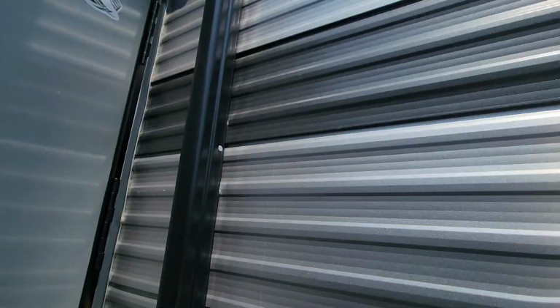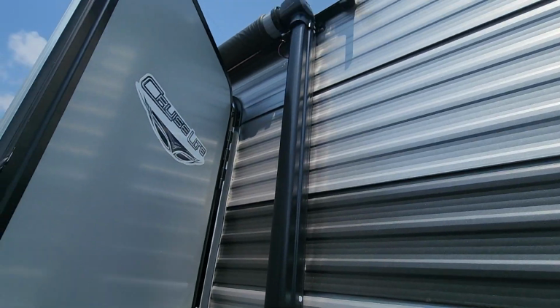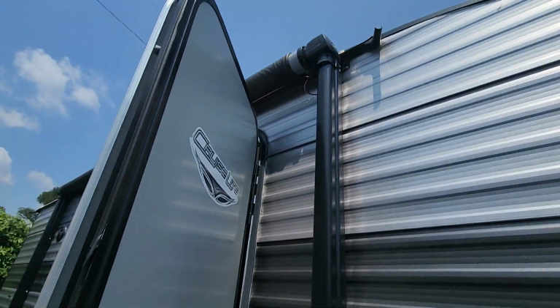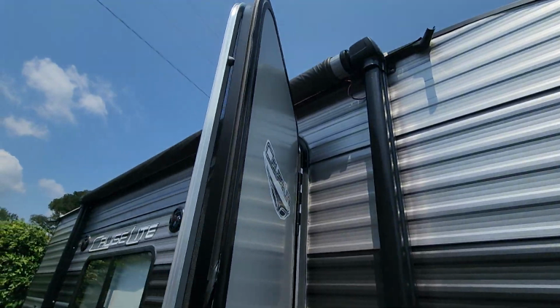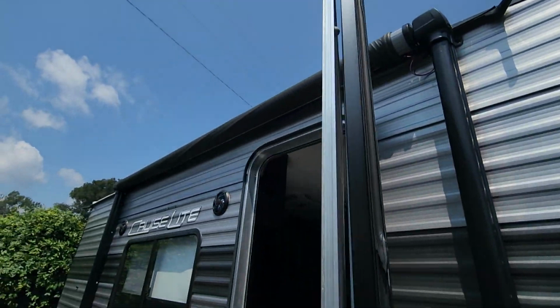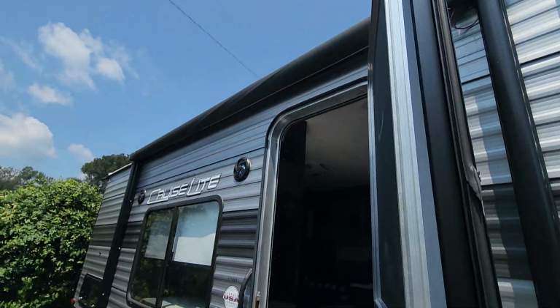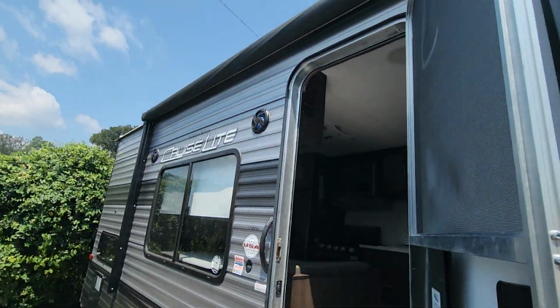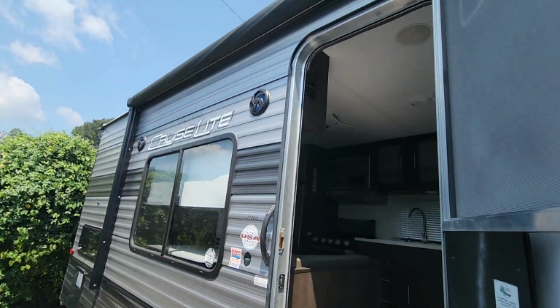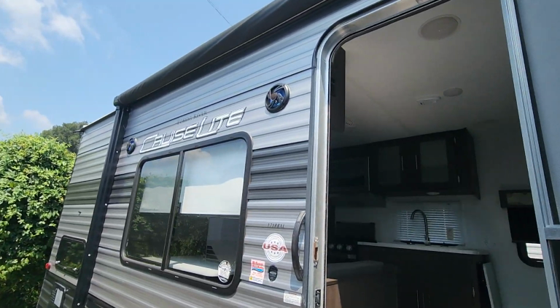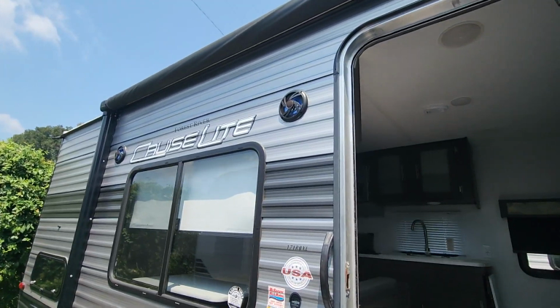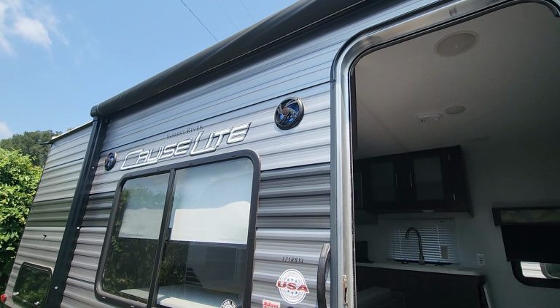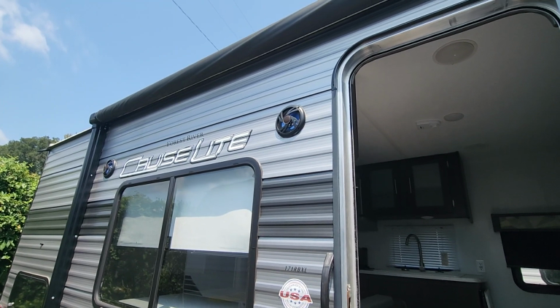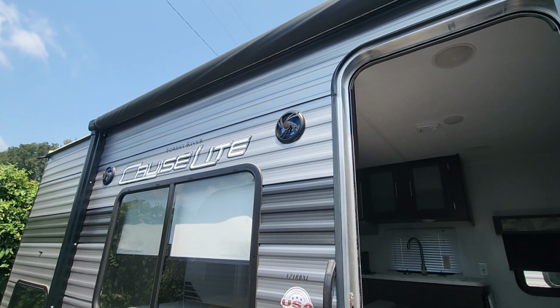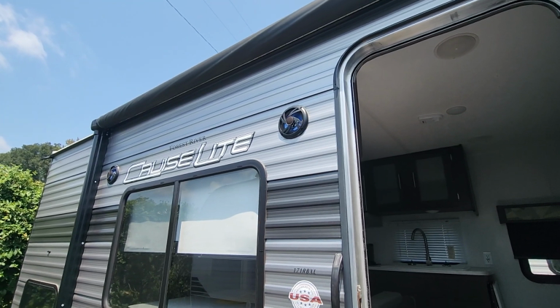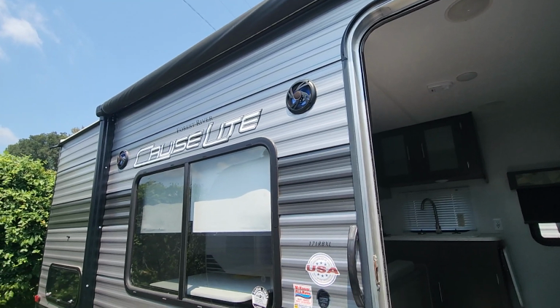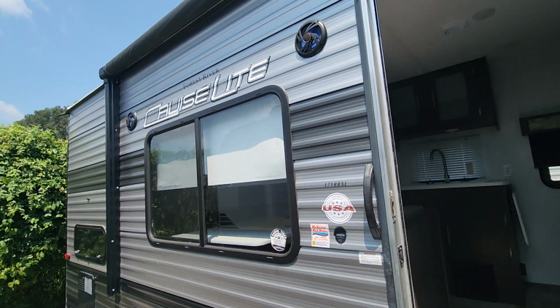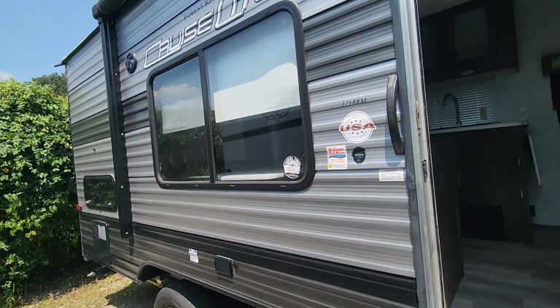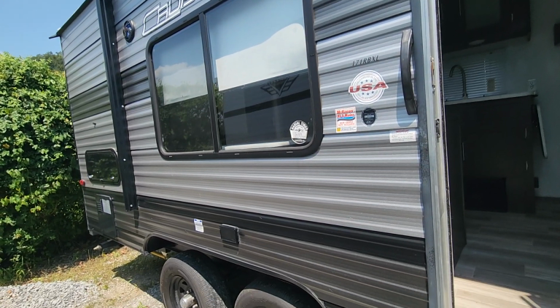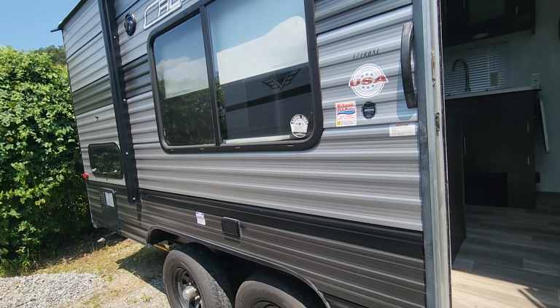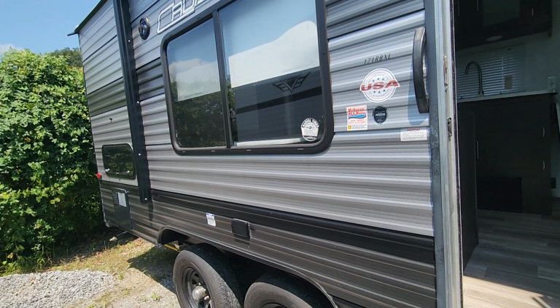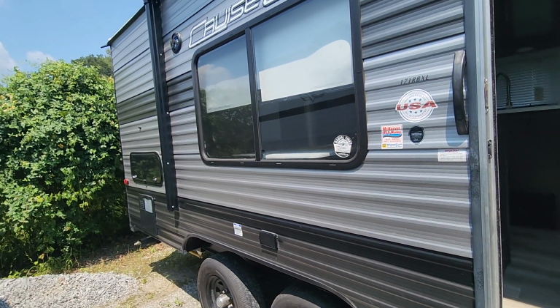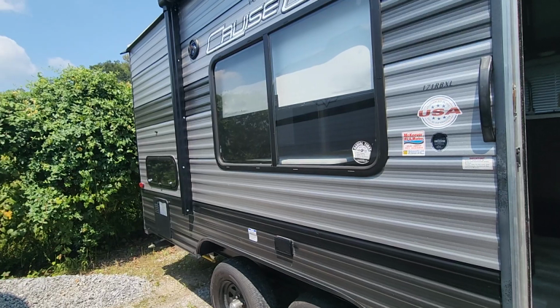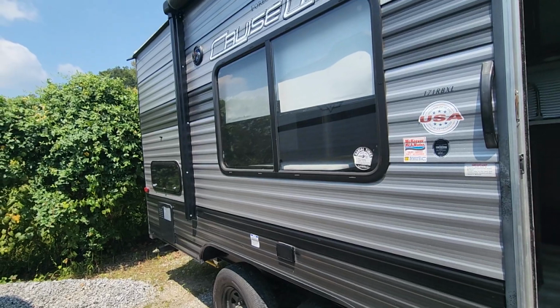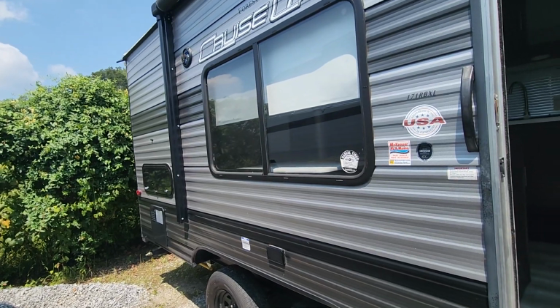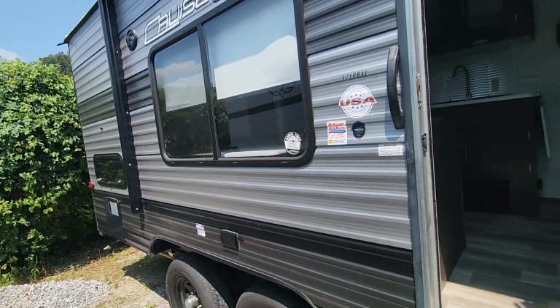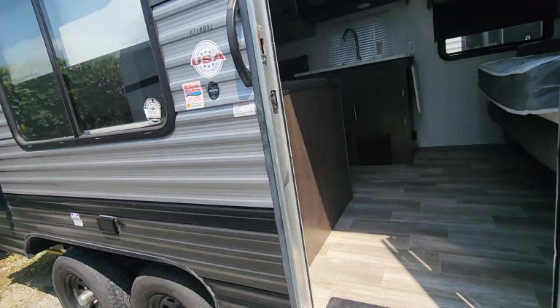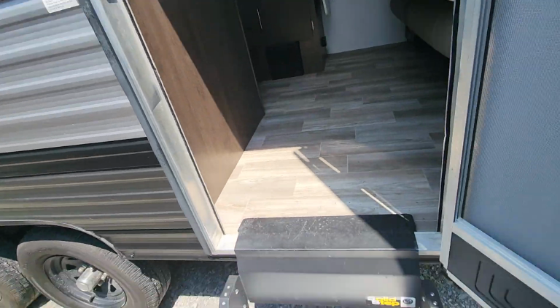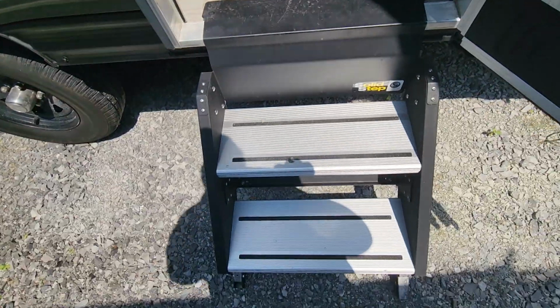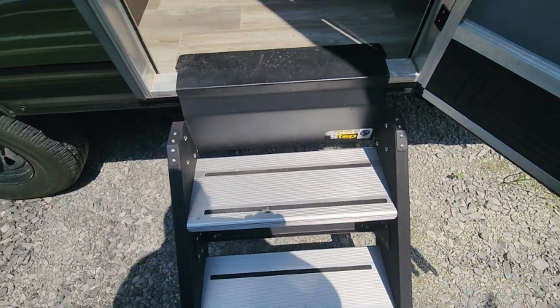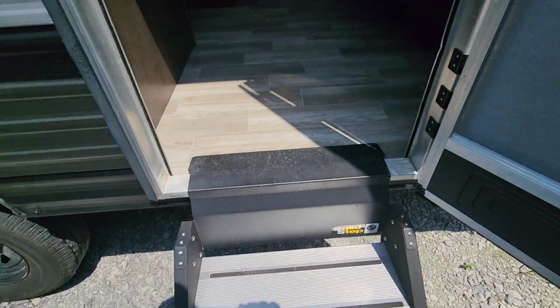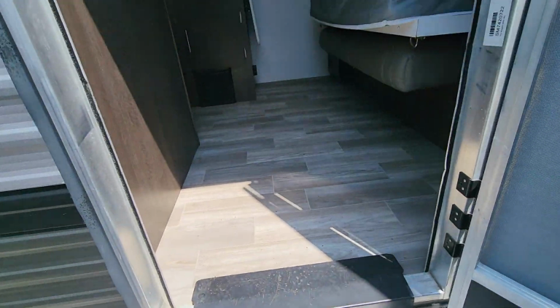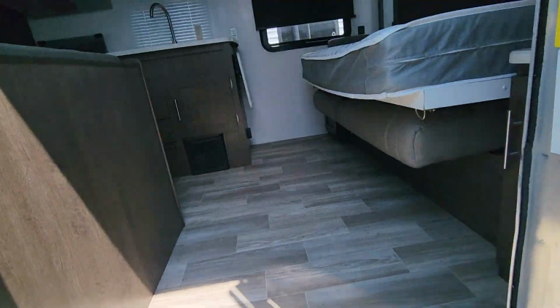Has a power awning with a gutter system. You have a stereo system for the outside and 110 outlets on the outside as well. A little bit more storage there in the back. You have the solid steps to be able to get into the coach.